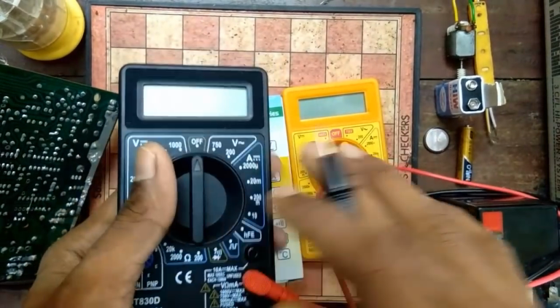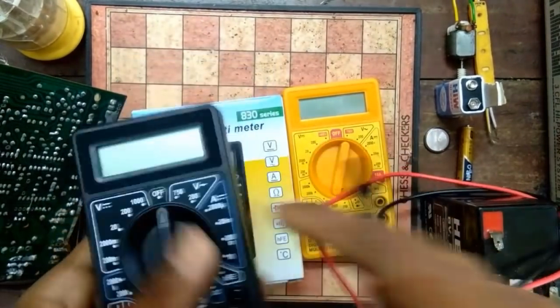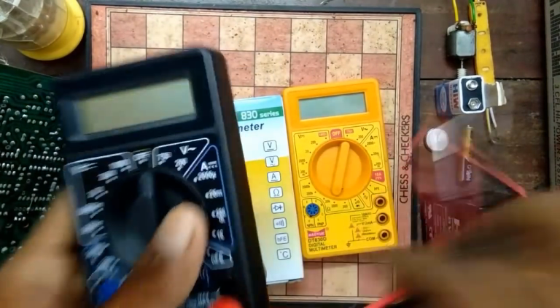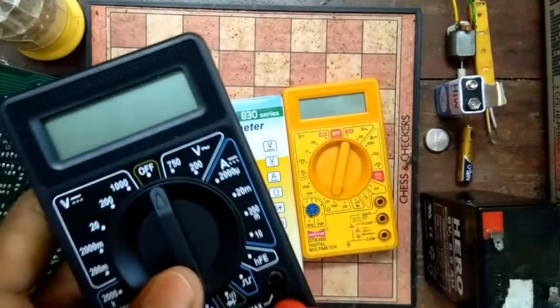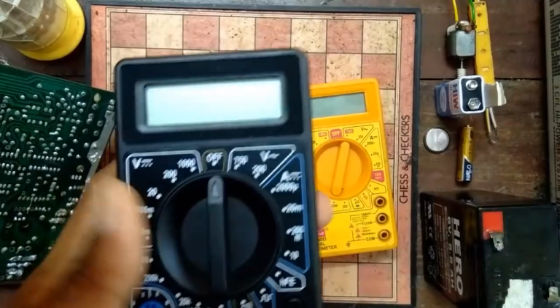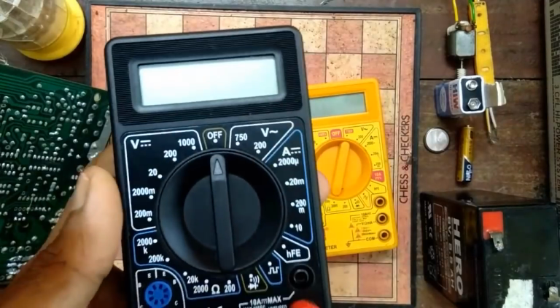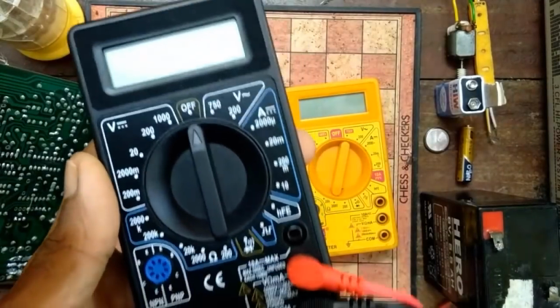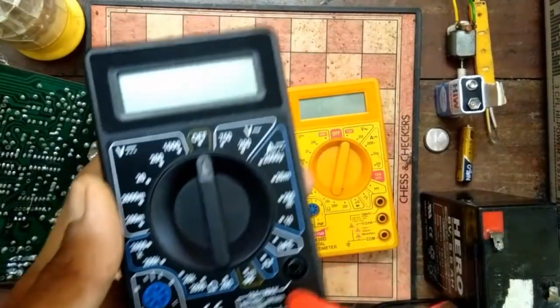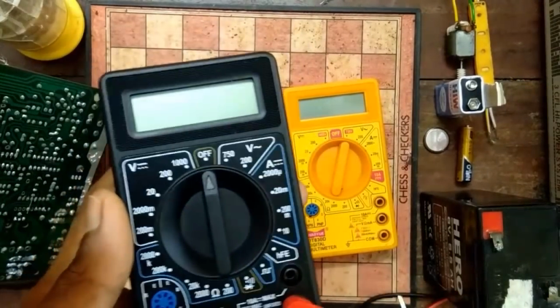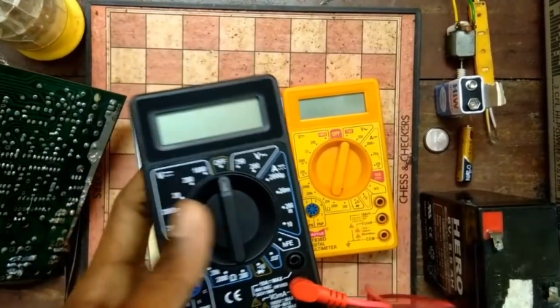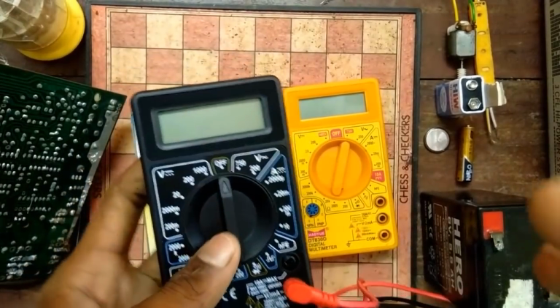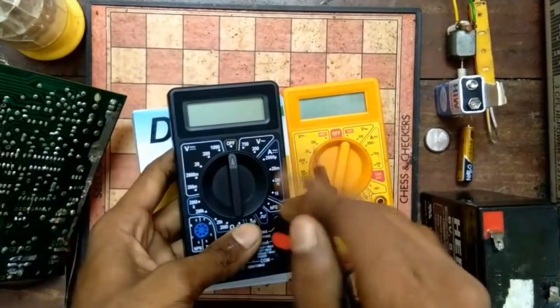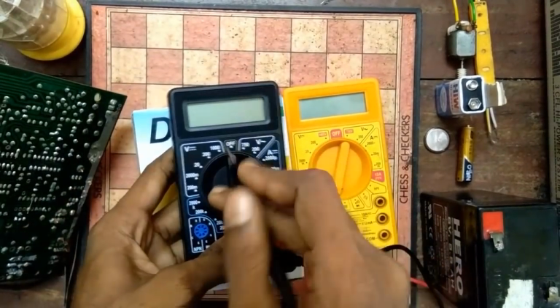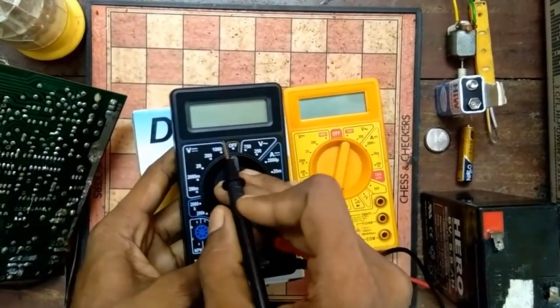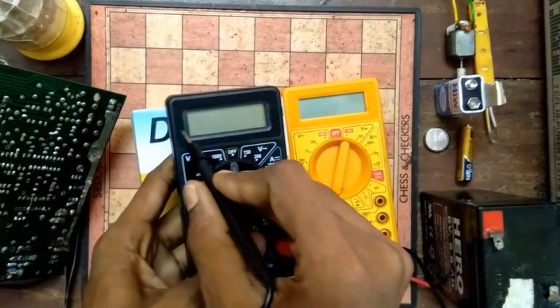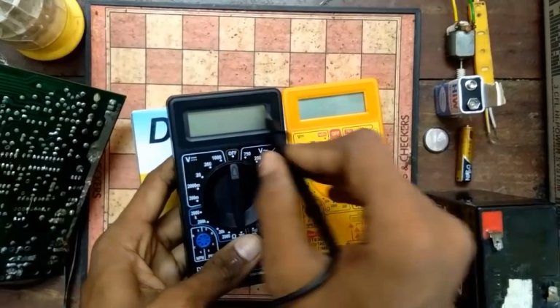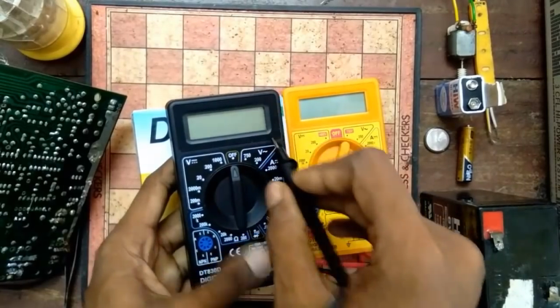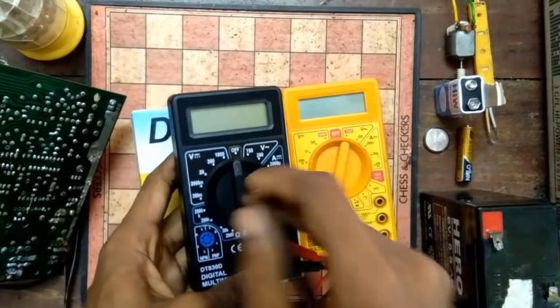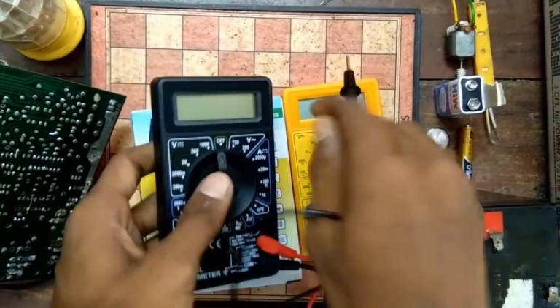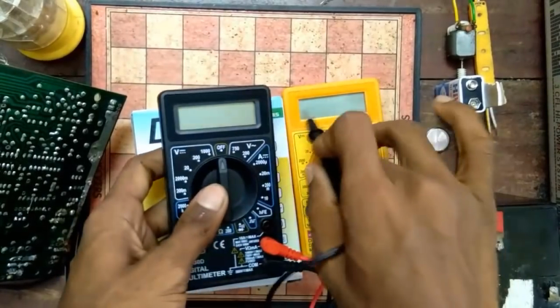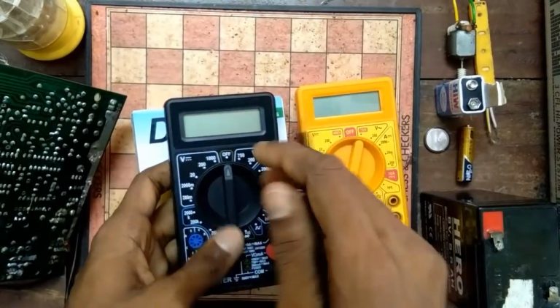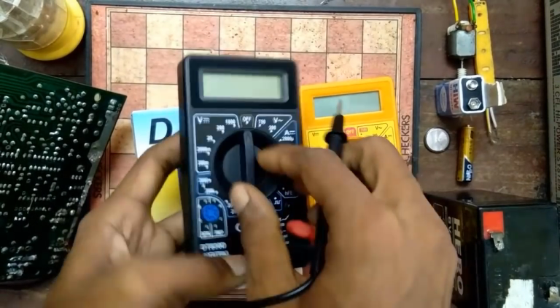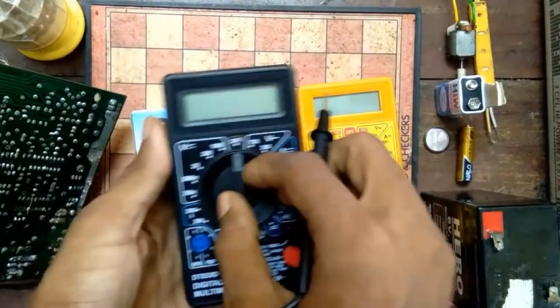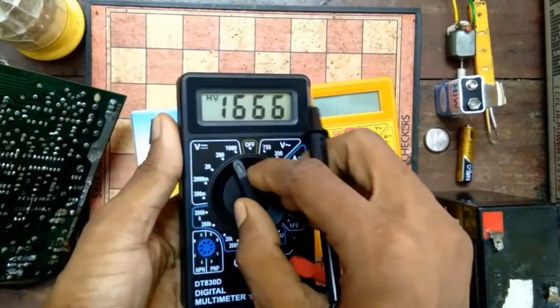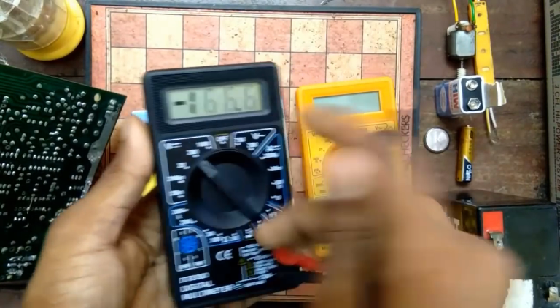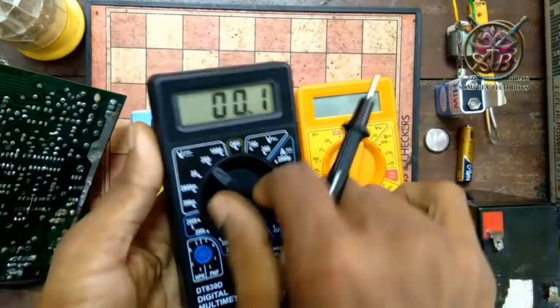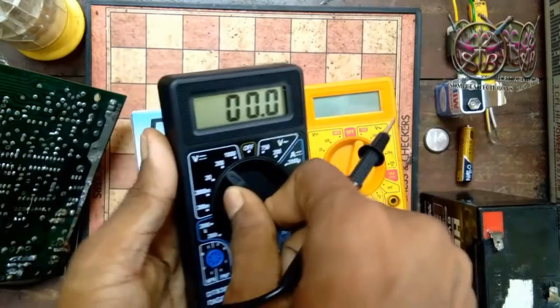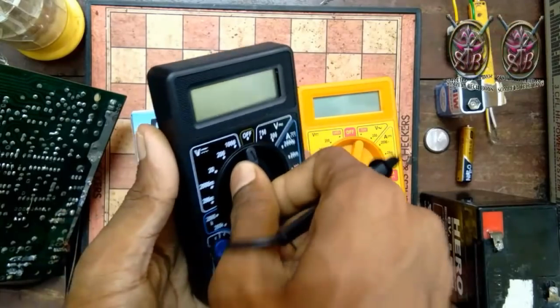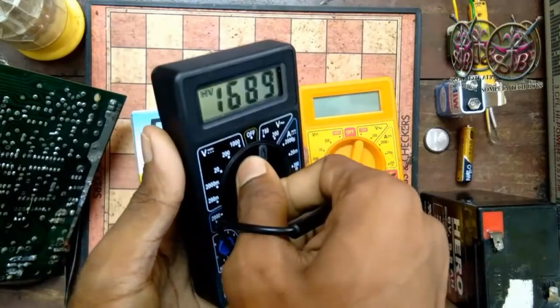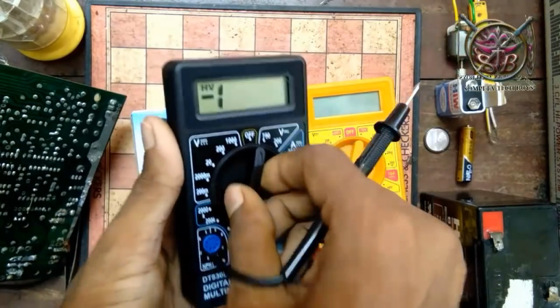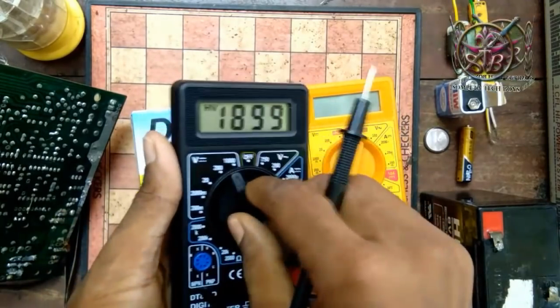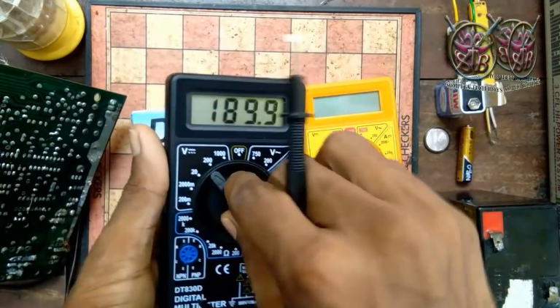I will show you how to measure with it. This is the multimeter display. This is the rotating switch indicator point. We will rotate this point.